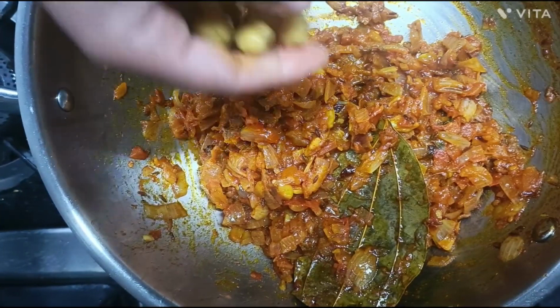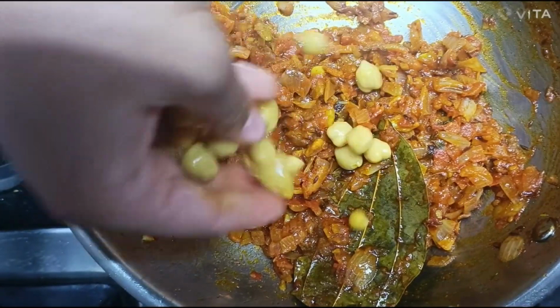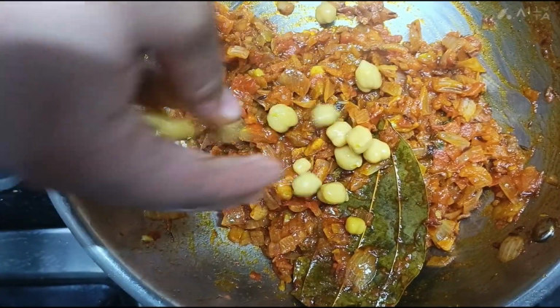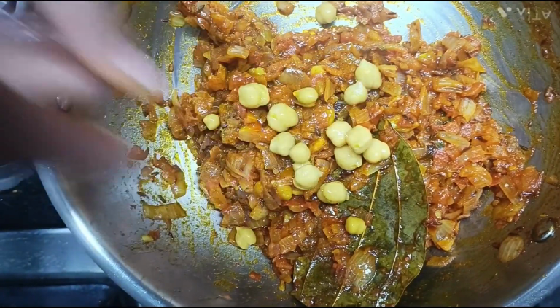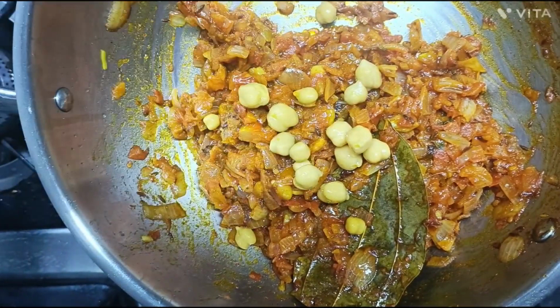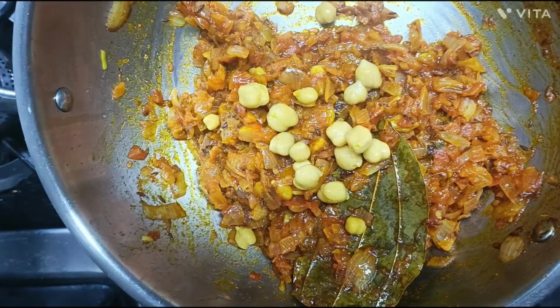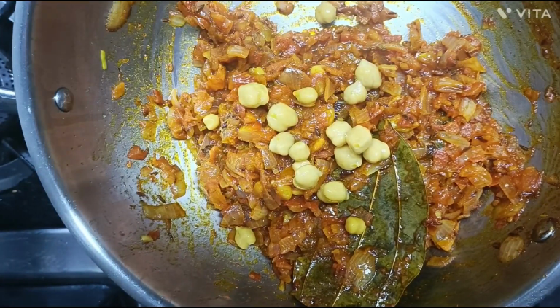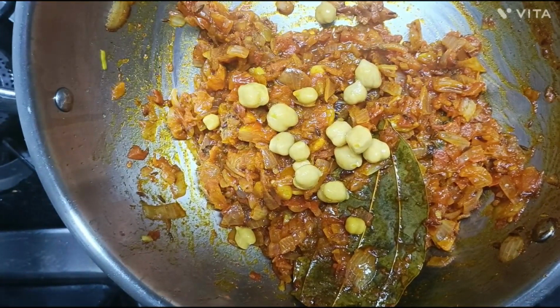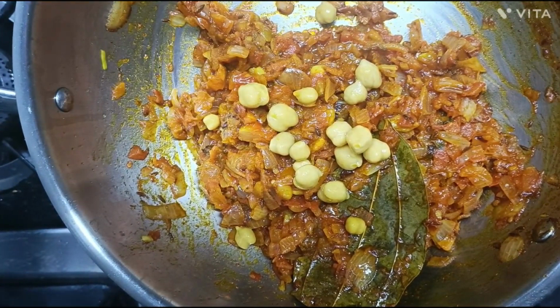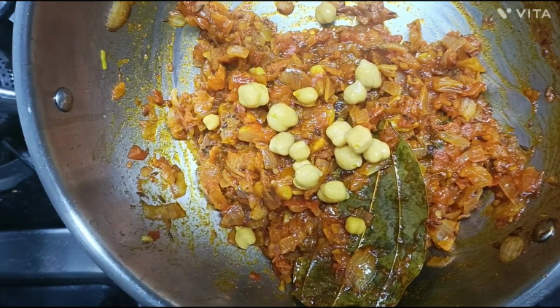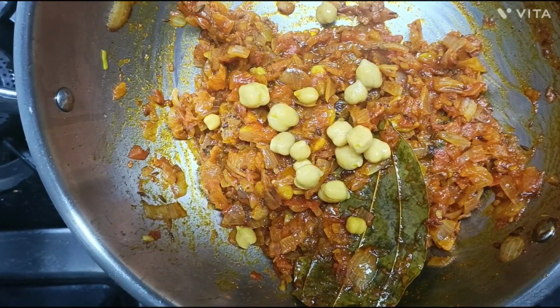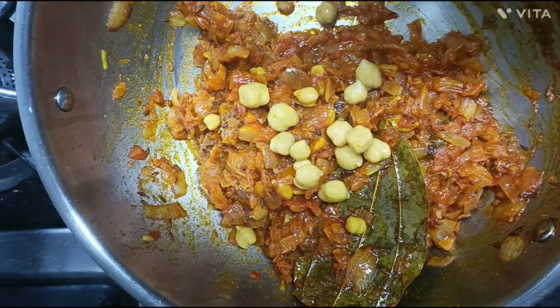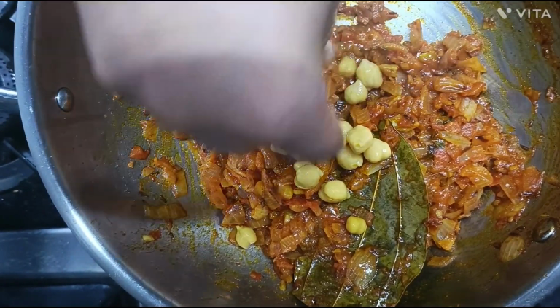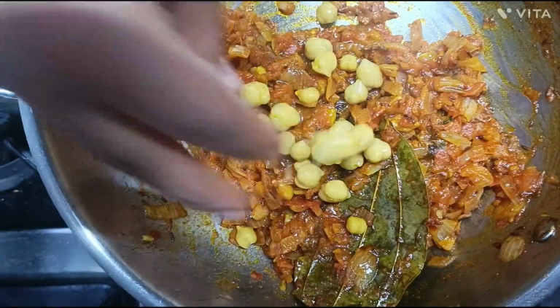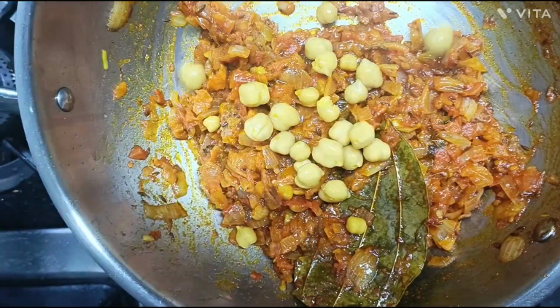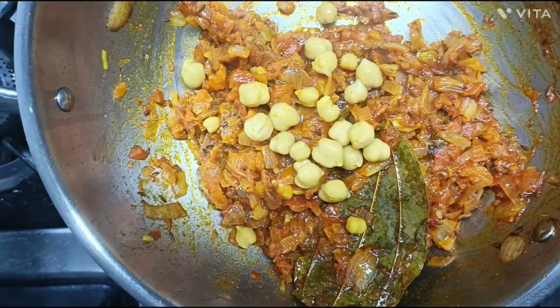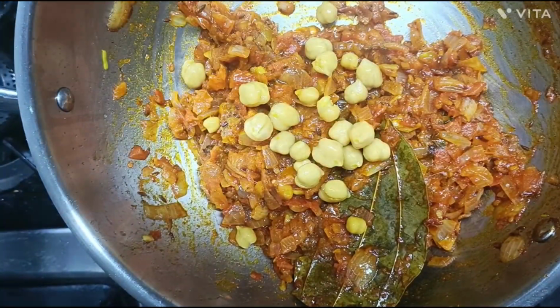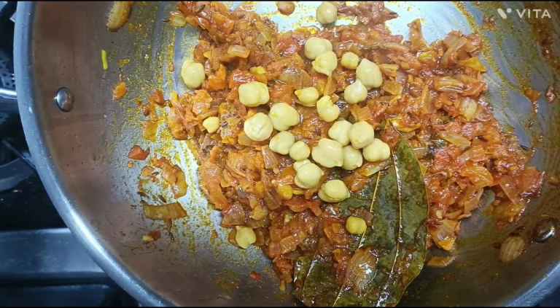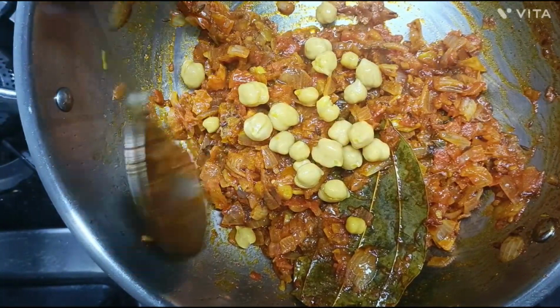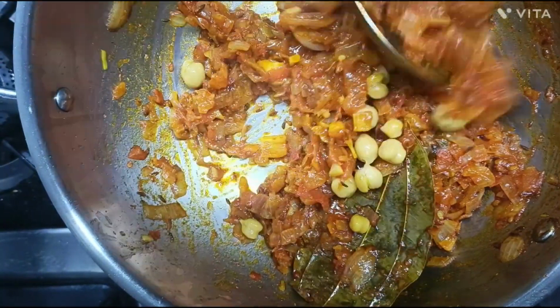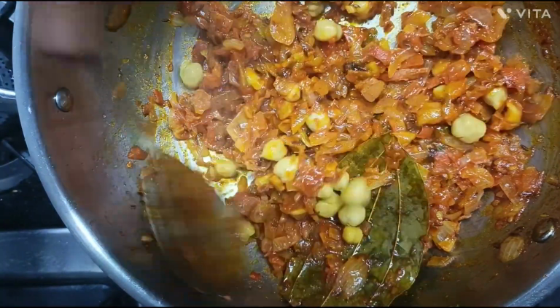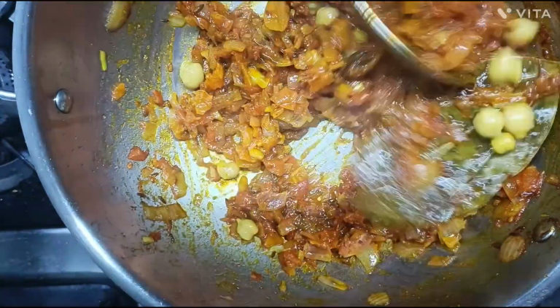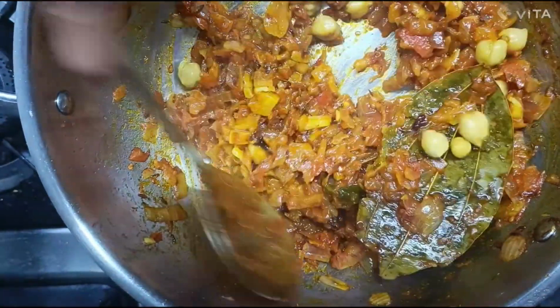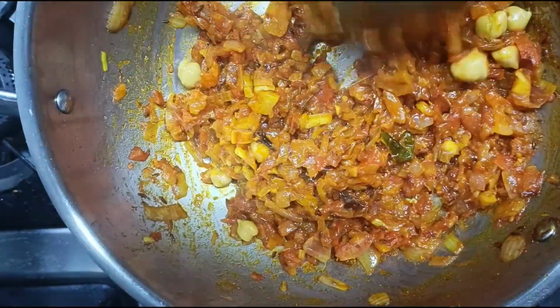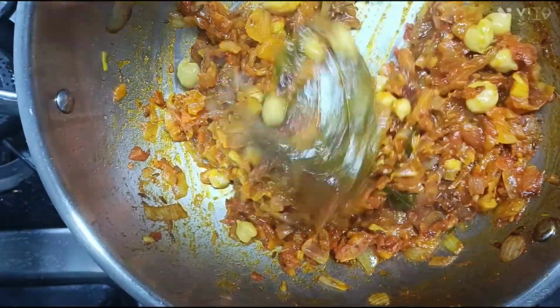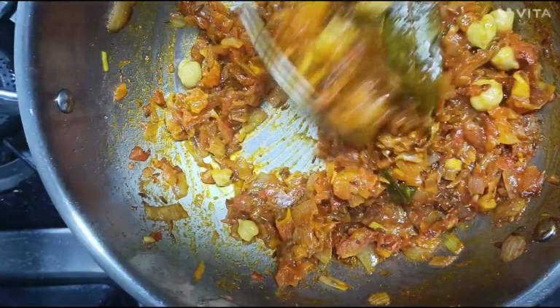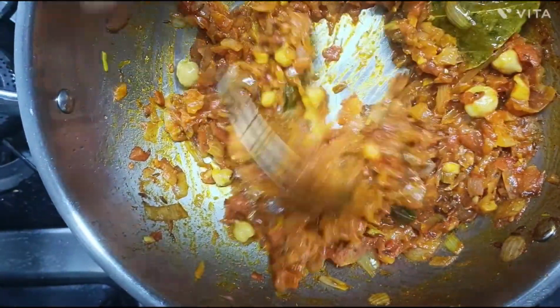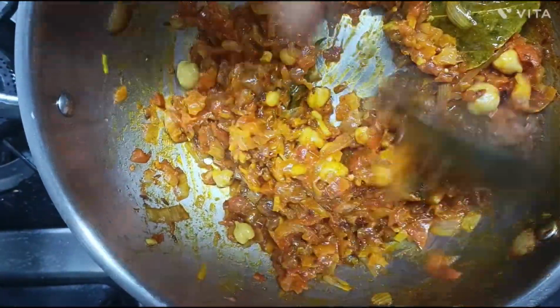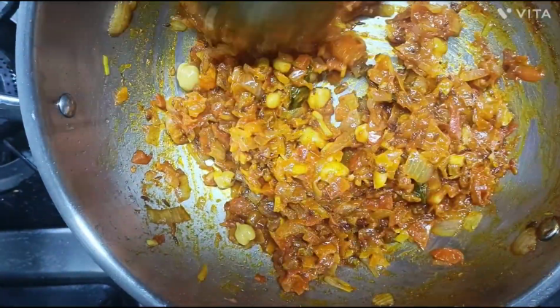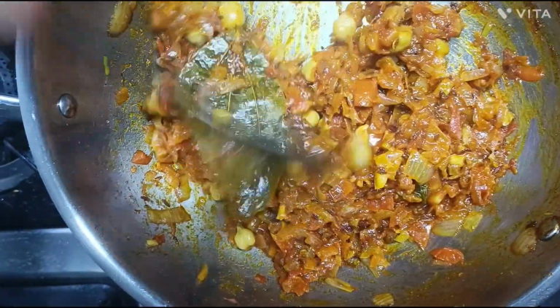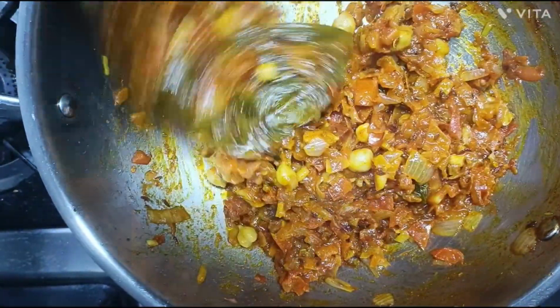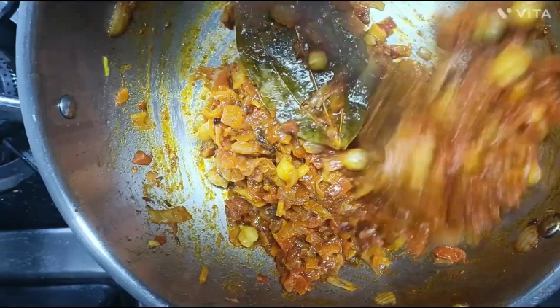At this stage, I will cook it for about 20 to 25 minutes. When we grind it, it will become a good paste.